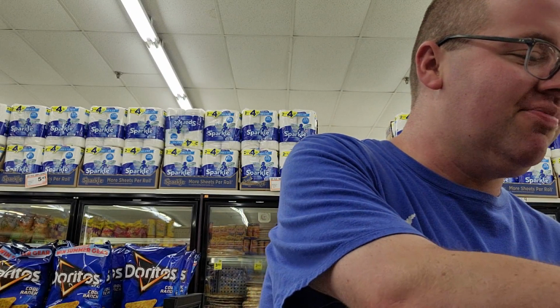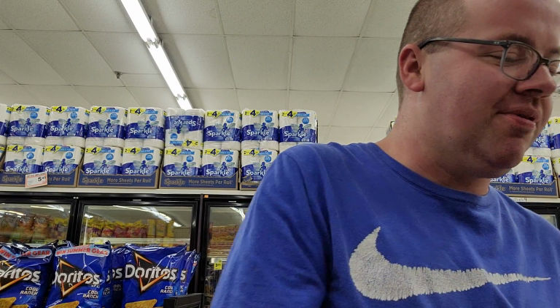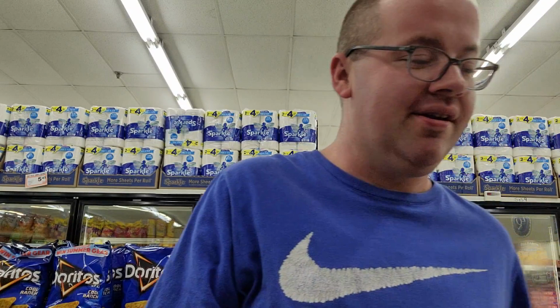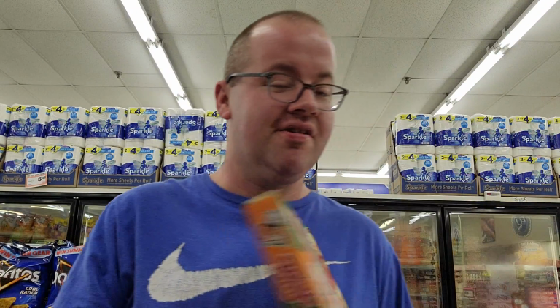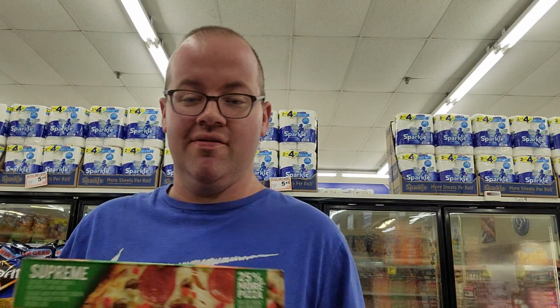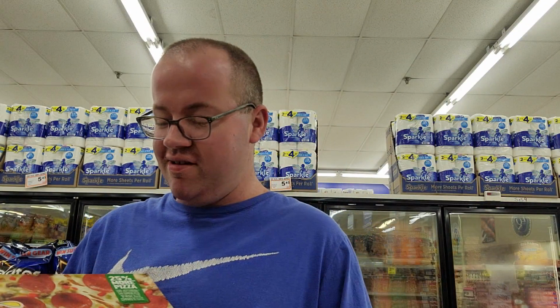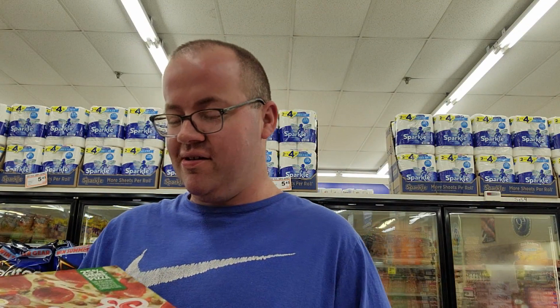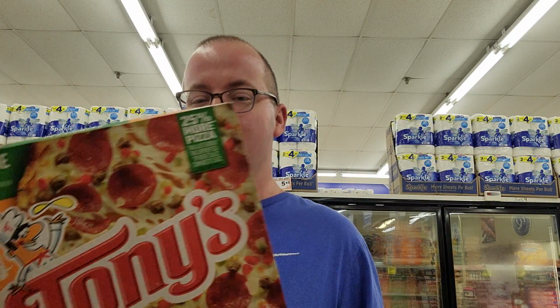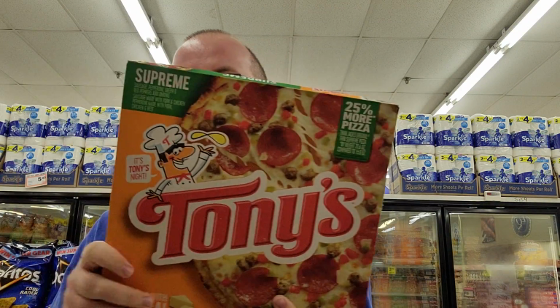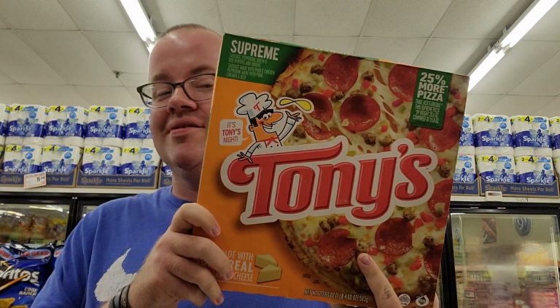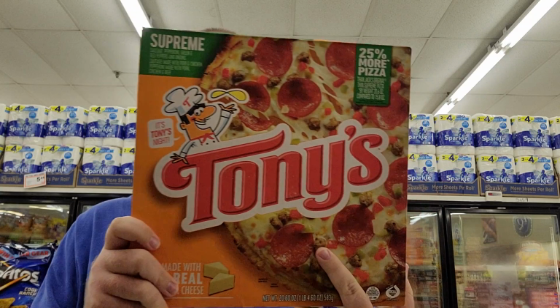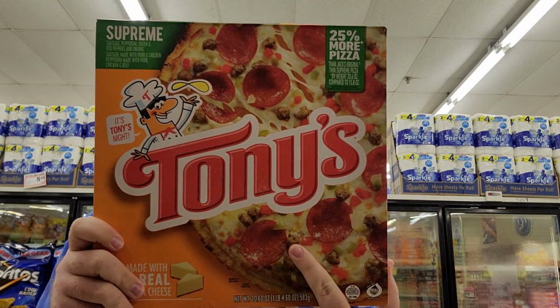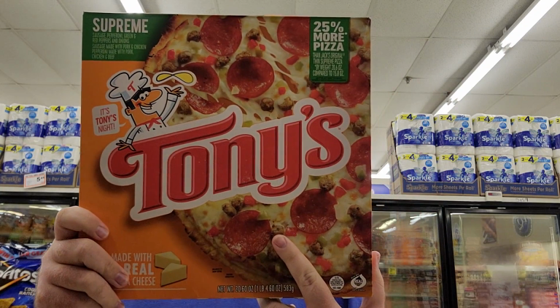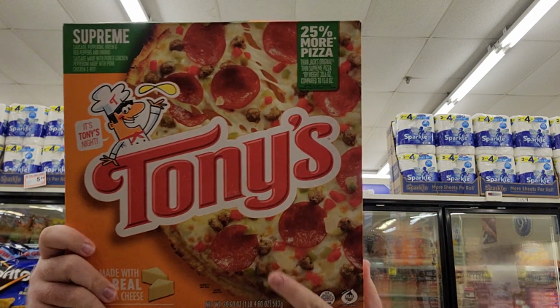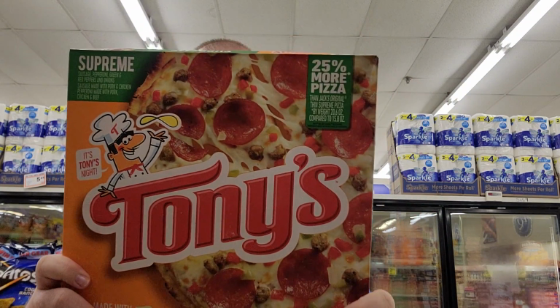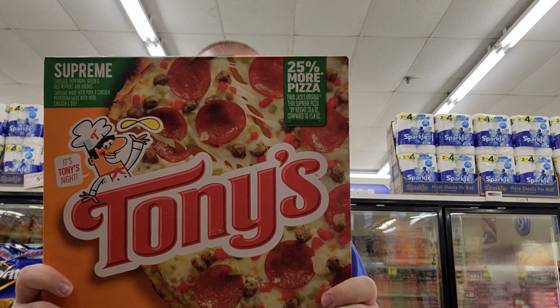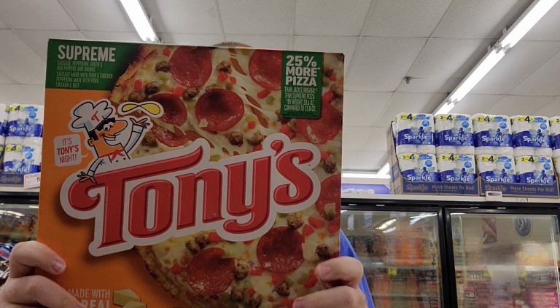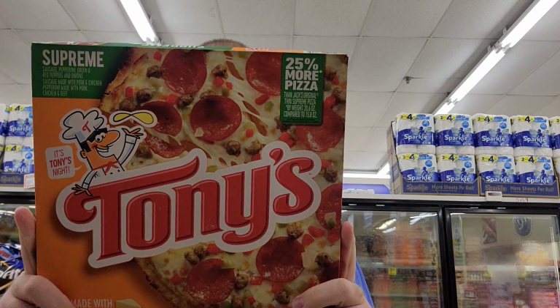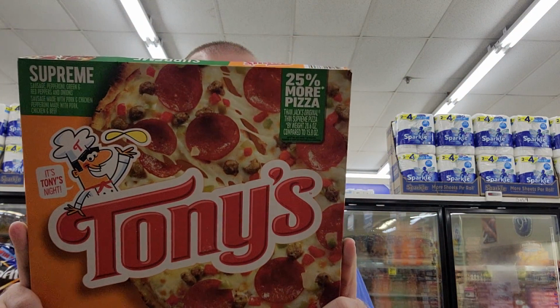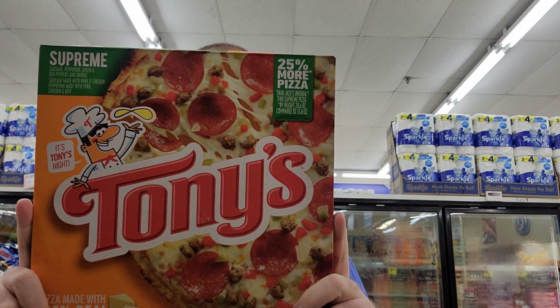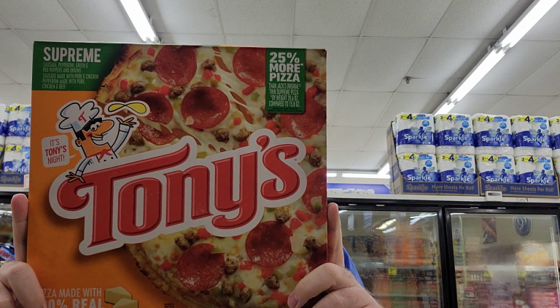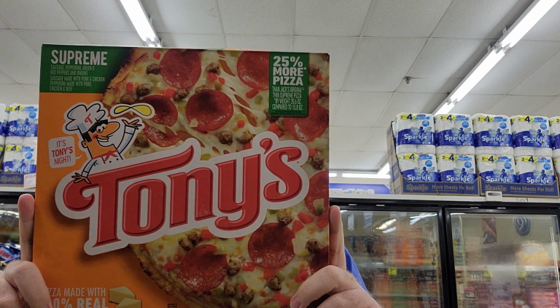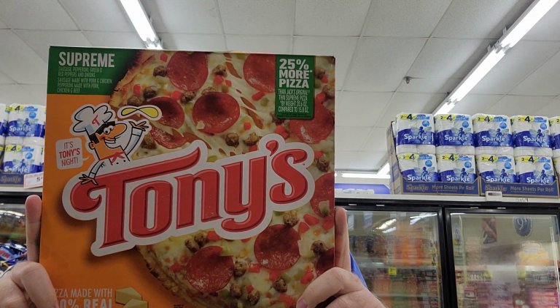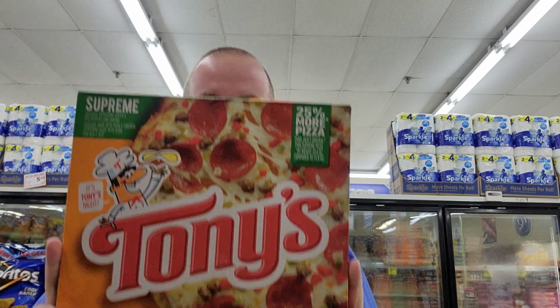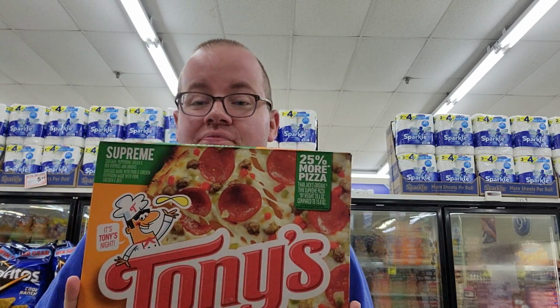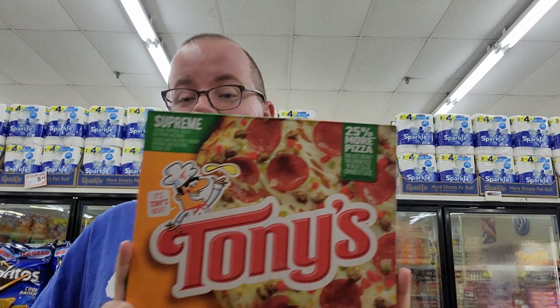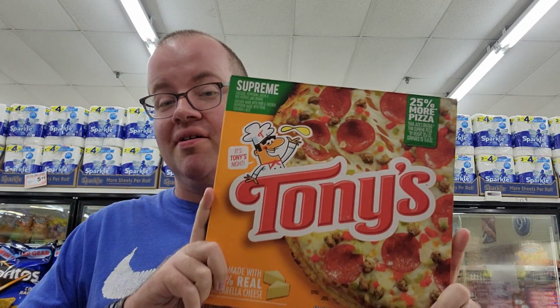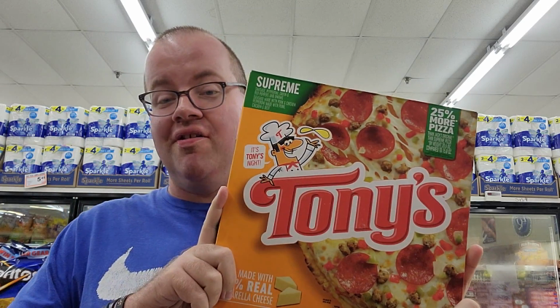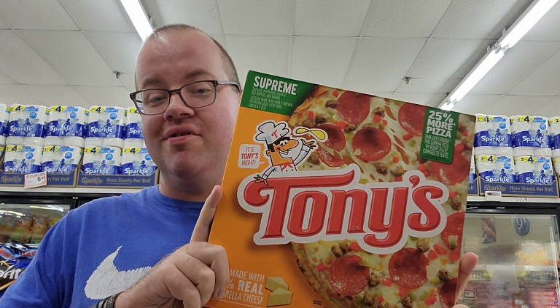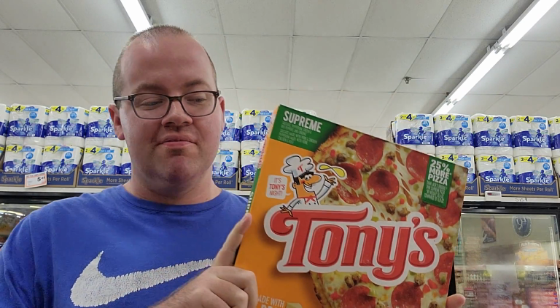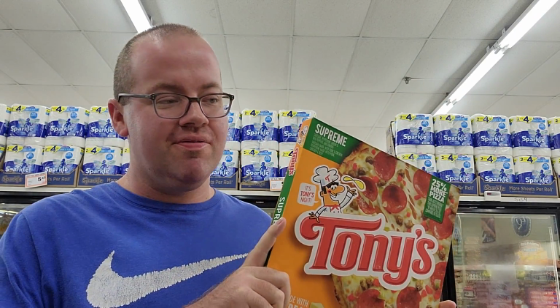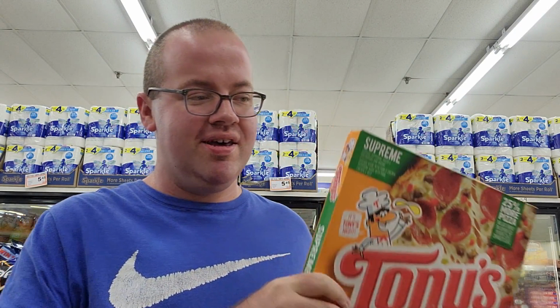Don't forget Tony's — this is a Supreme Pizza. It's a good selection for your frozen pizza pinch.